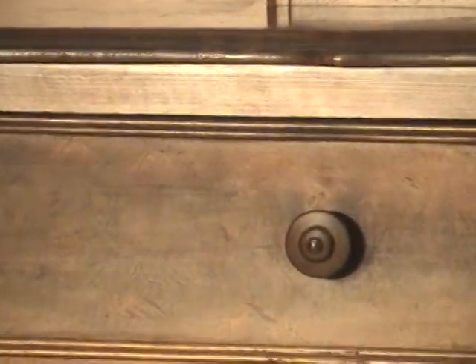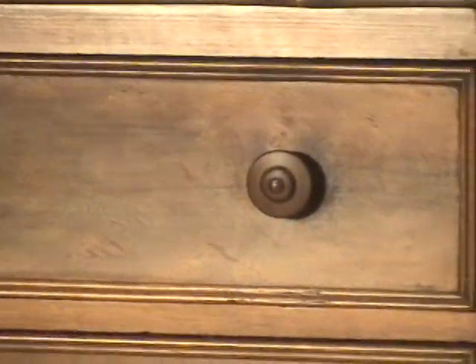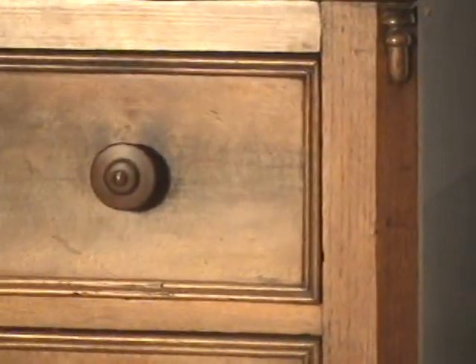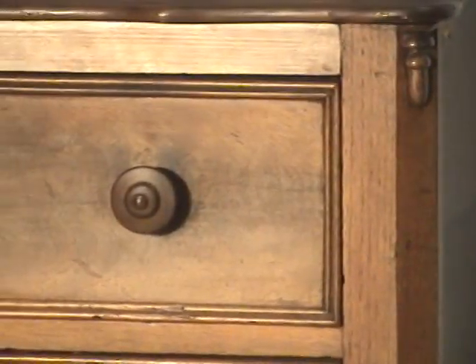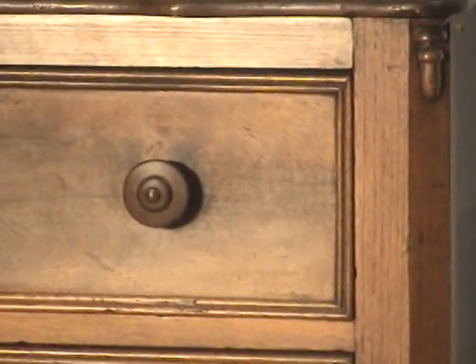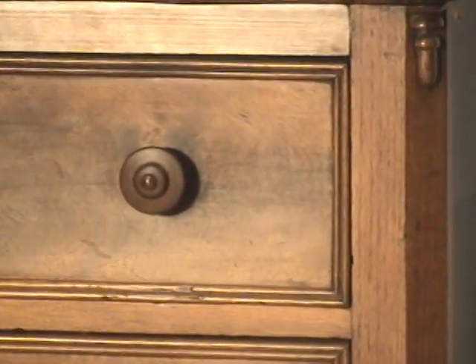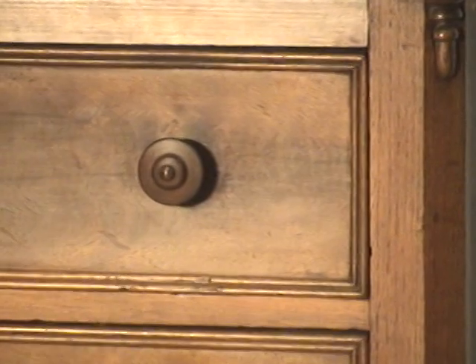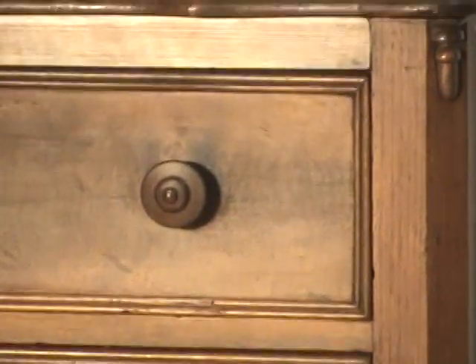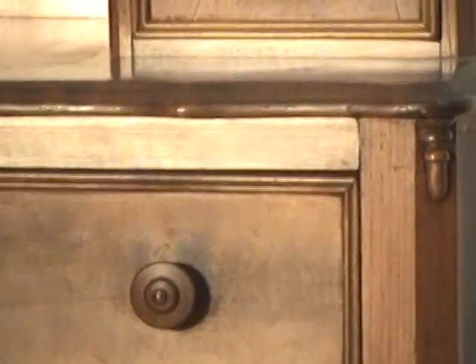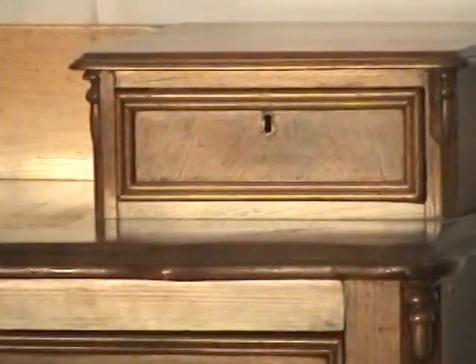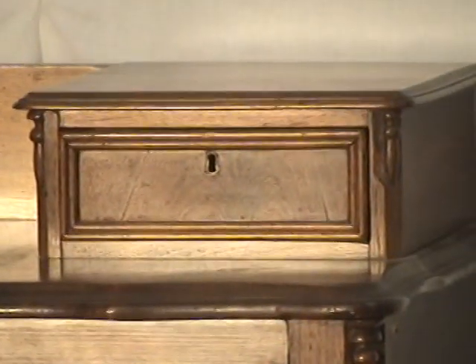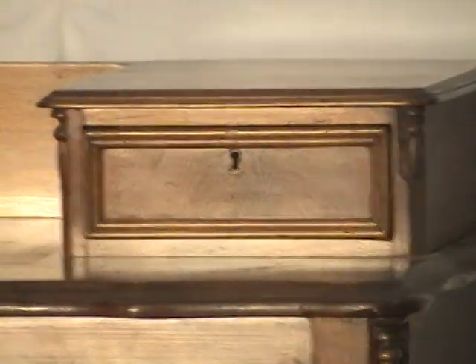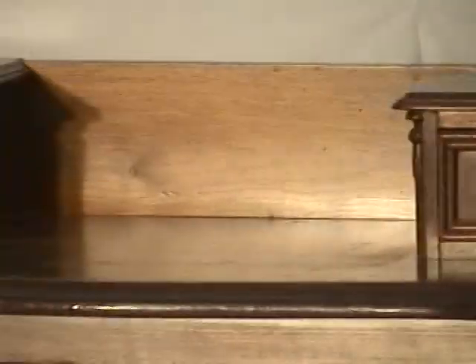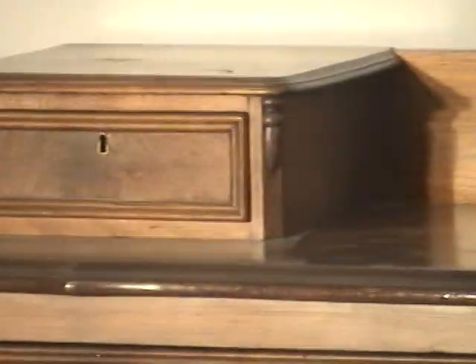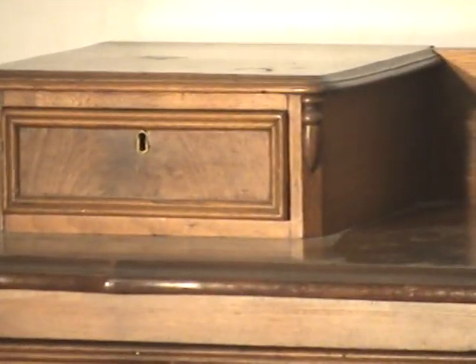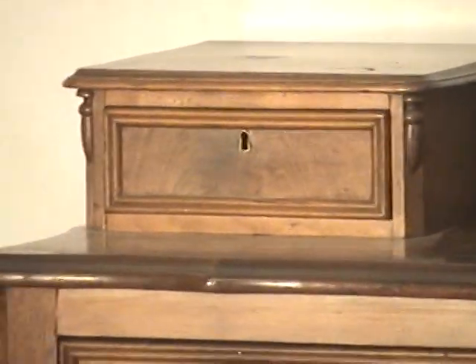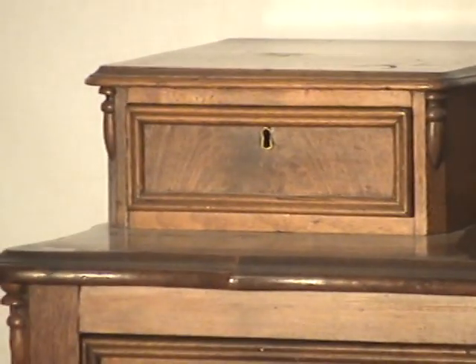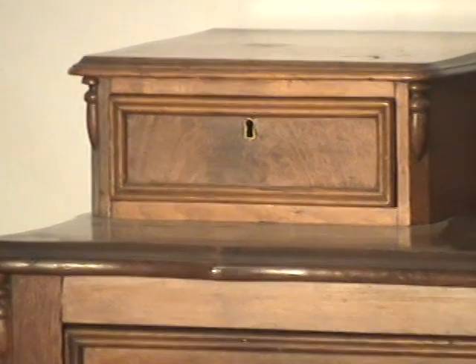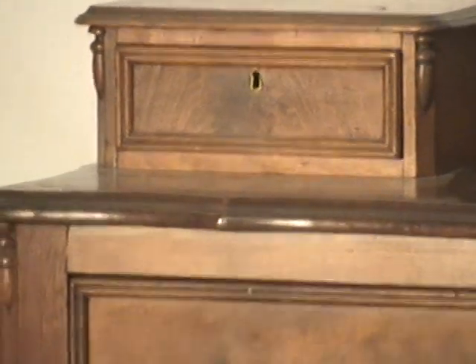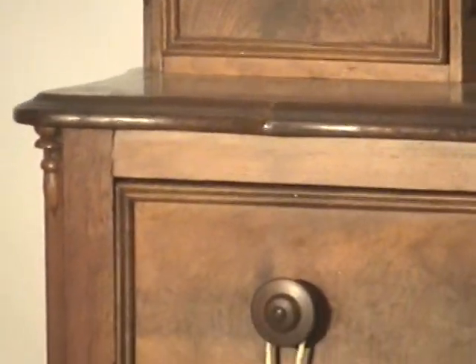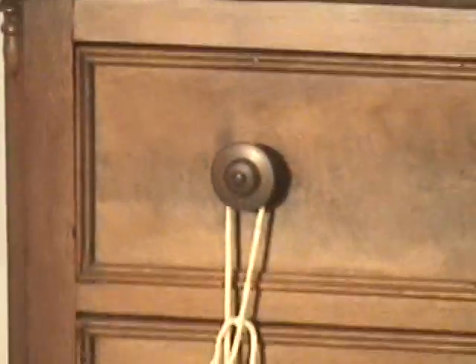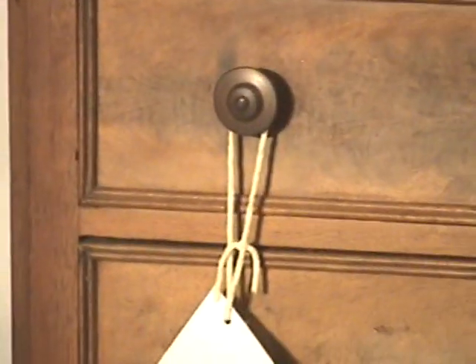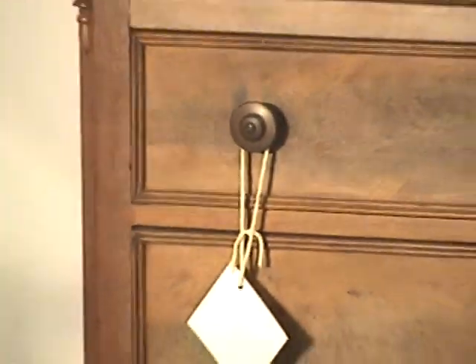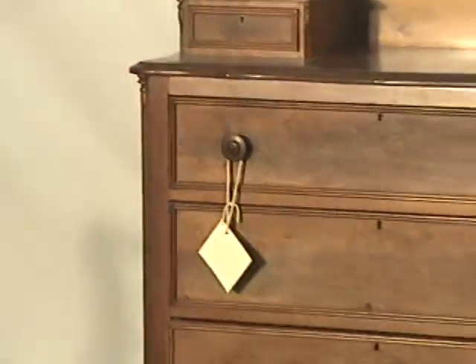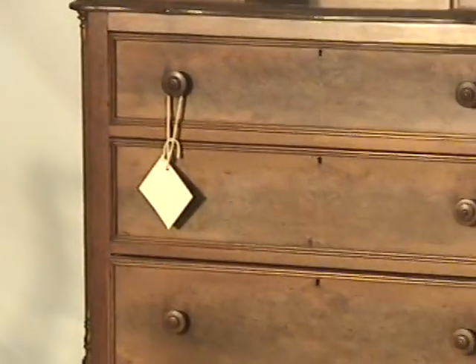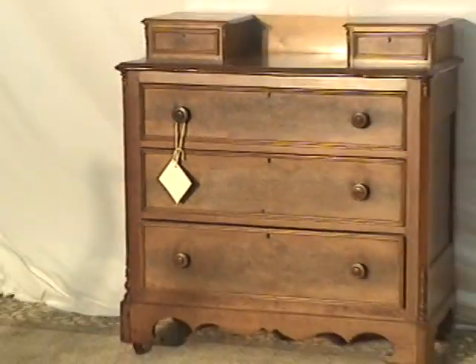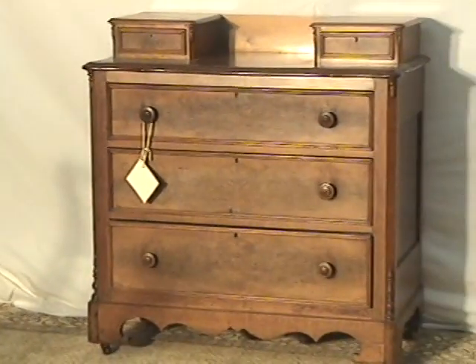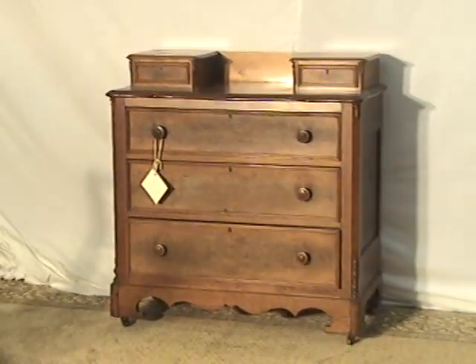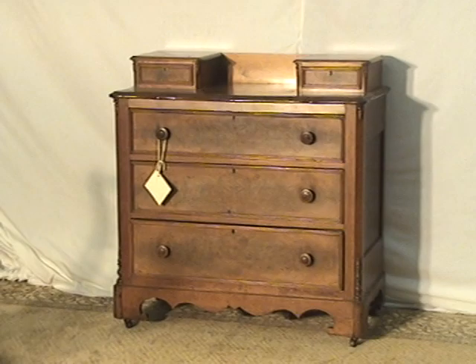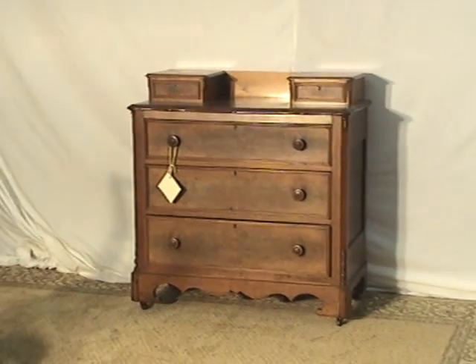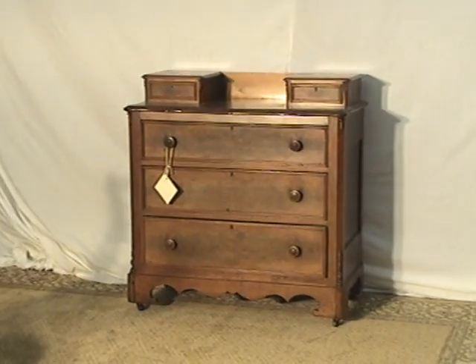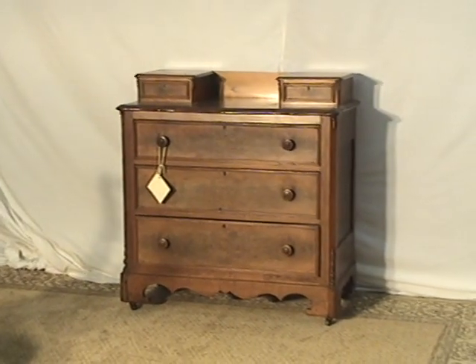It has a little bit of a Sheraton look in the knobs. And we do have some skeleton keys available, so getting to the top drawers won't be a challenge at all.